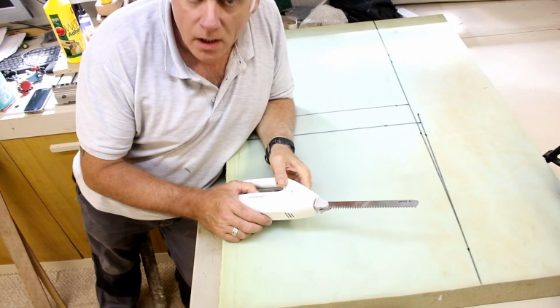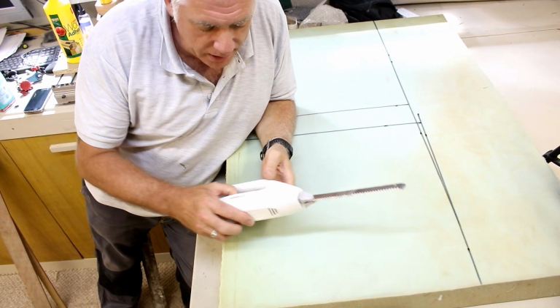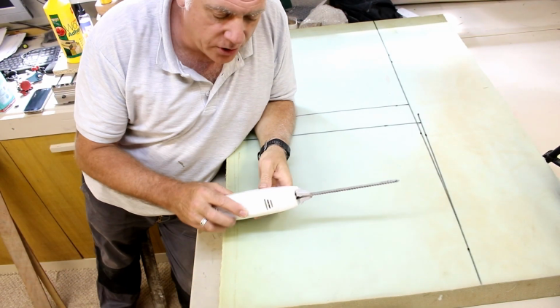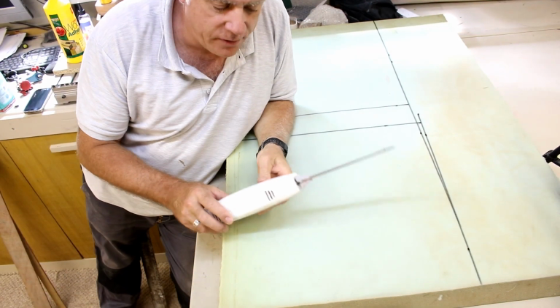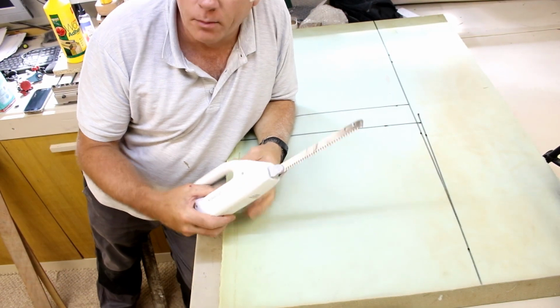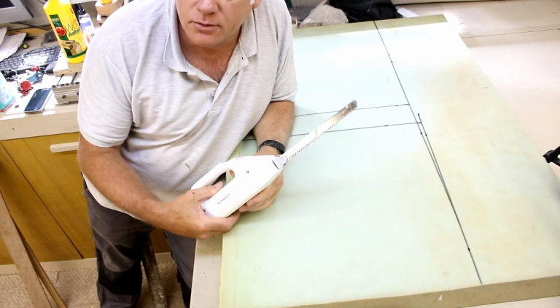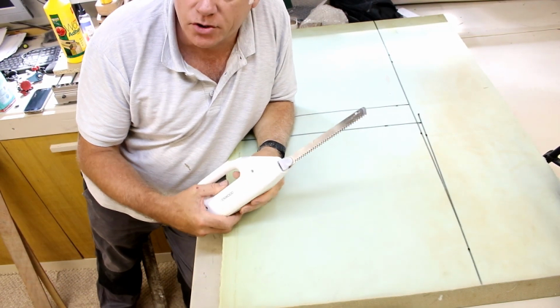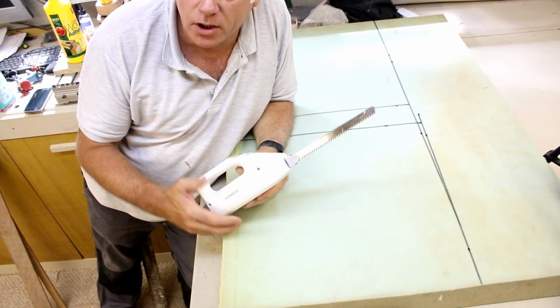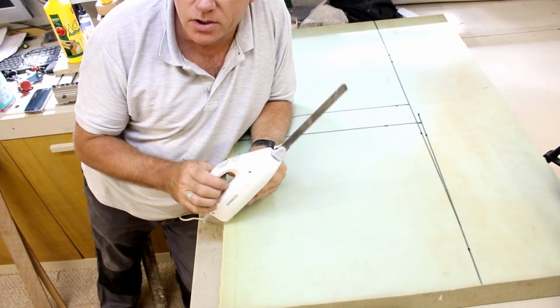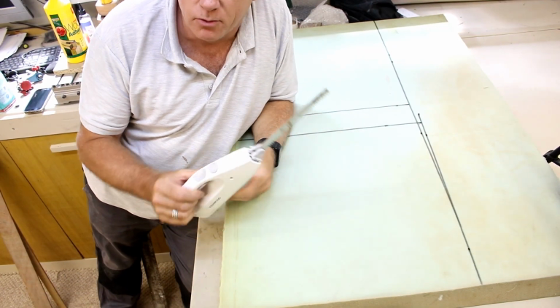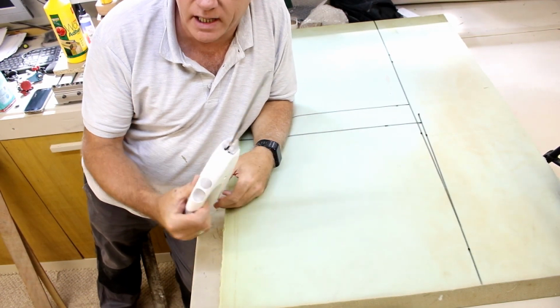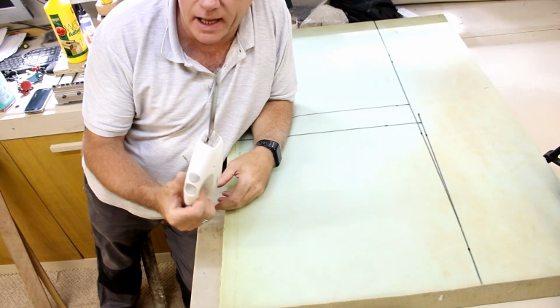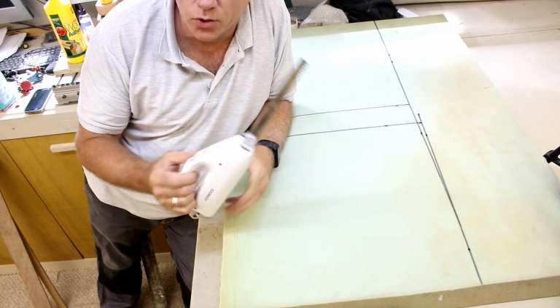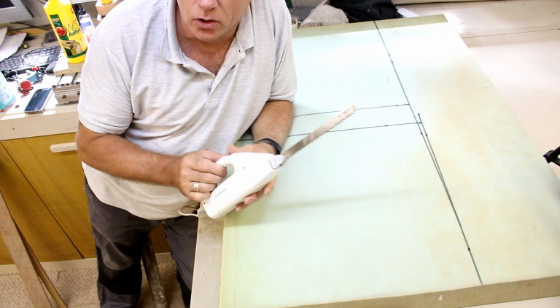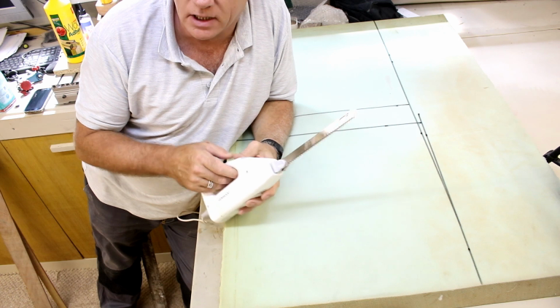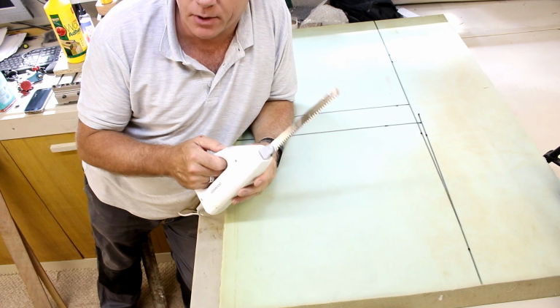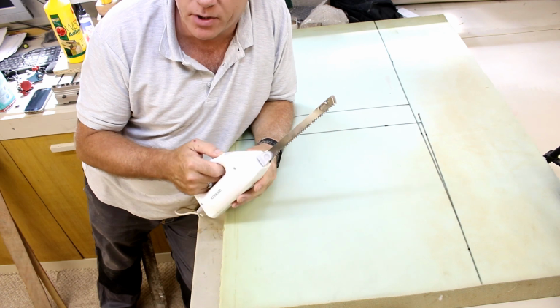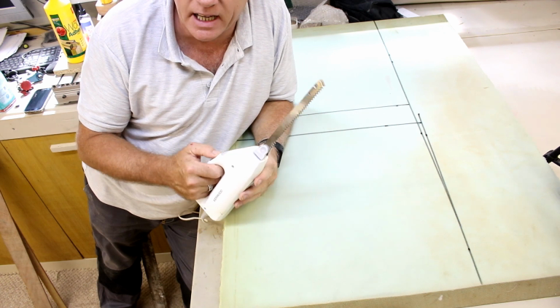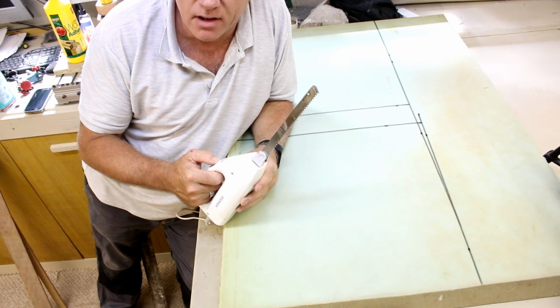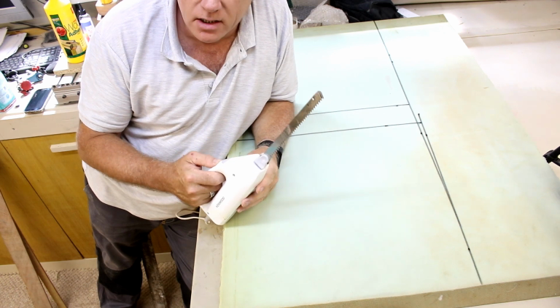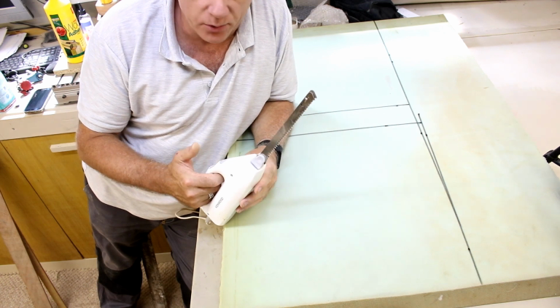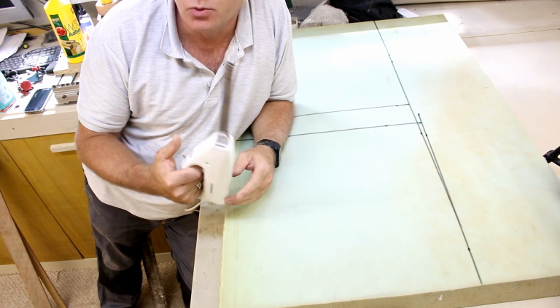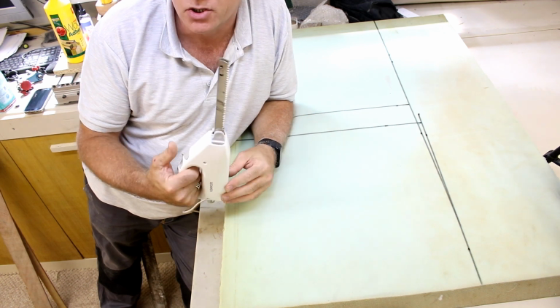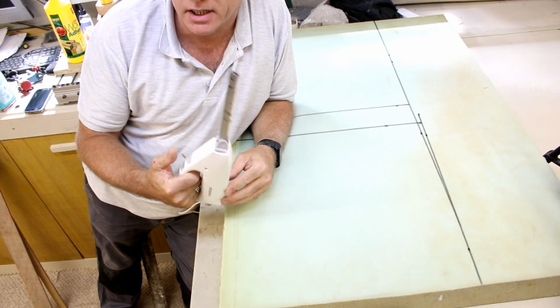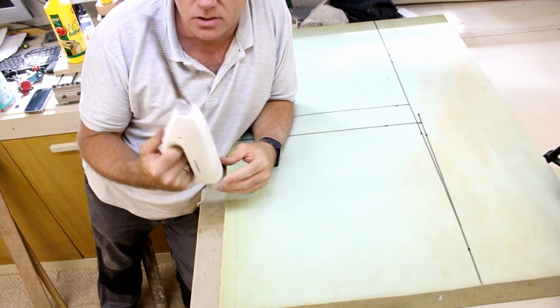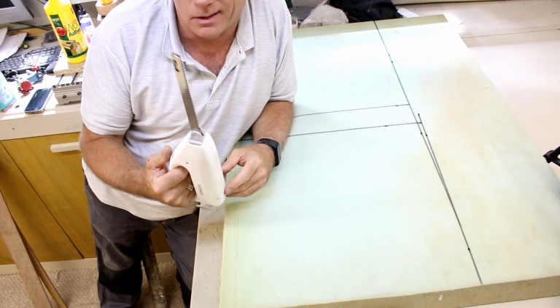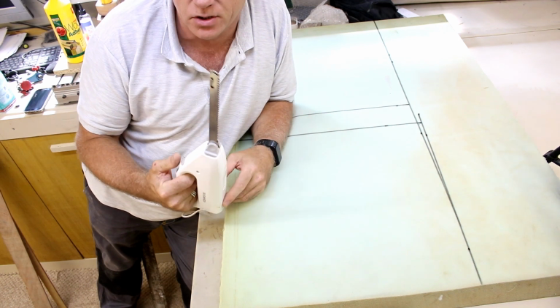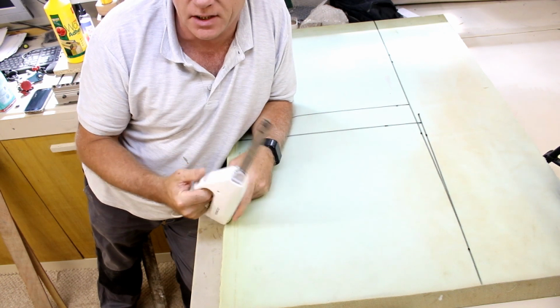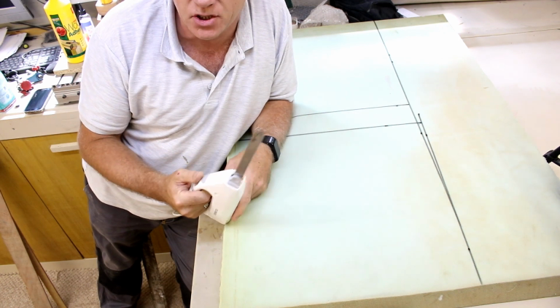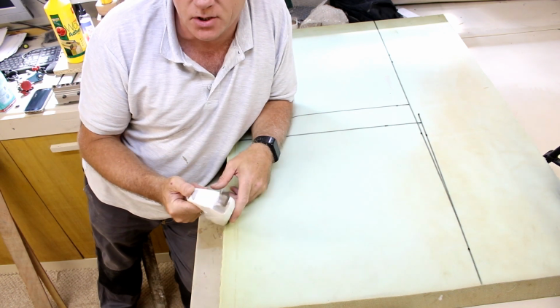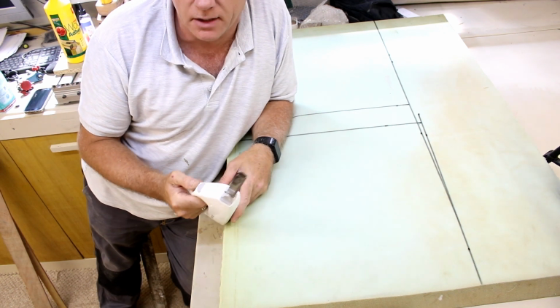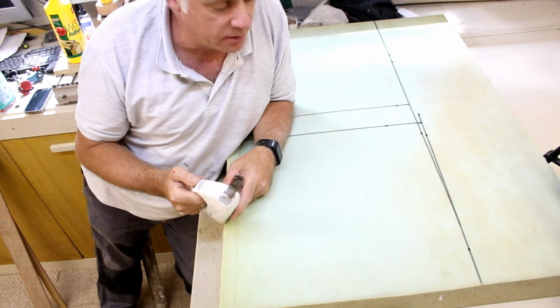To cut the foam I'm just going to use a regular household electric bread knife — this works great. I'm just going to get these shapes cut out now.